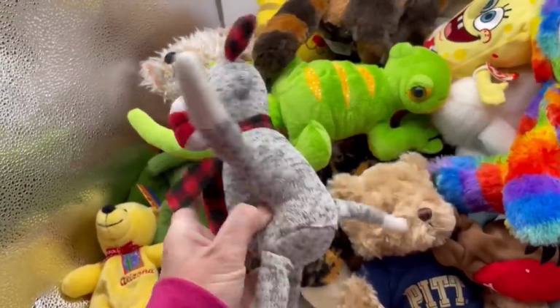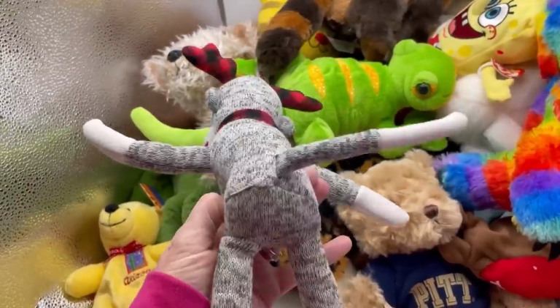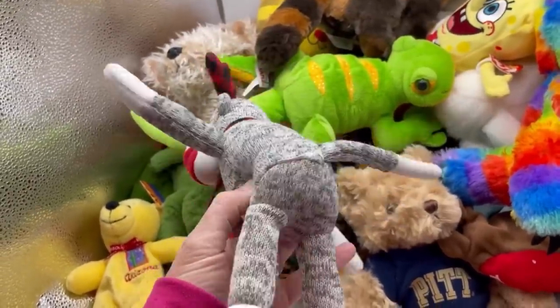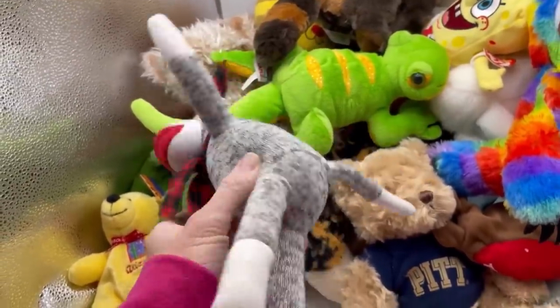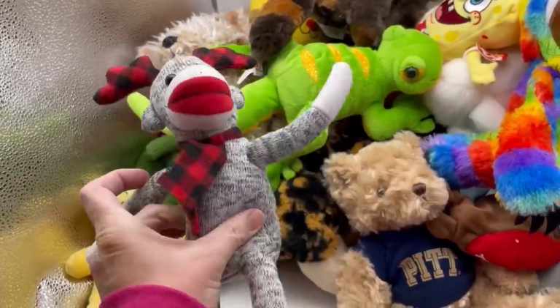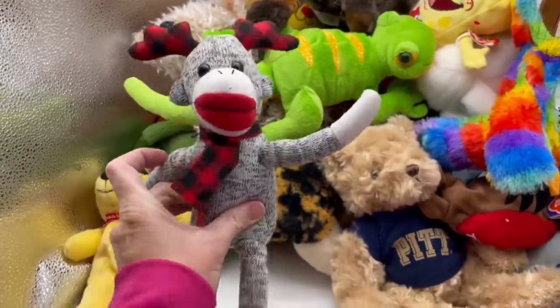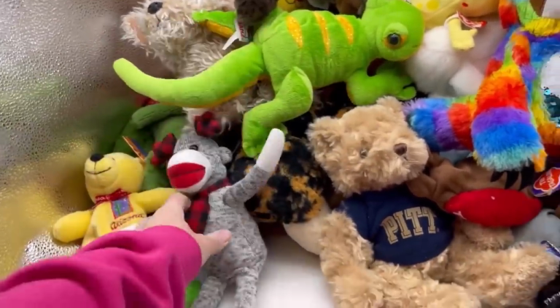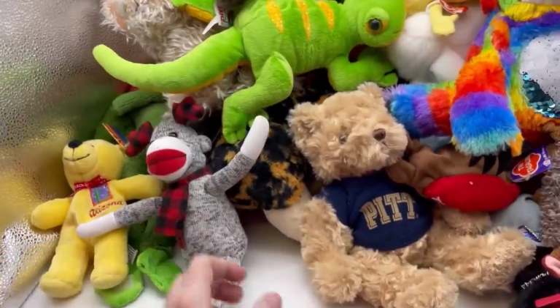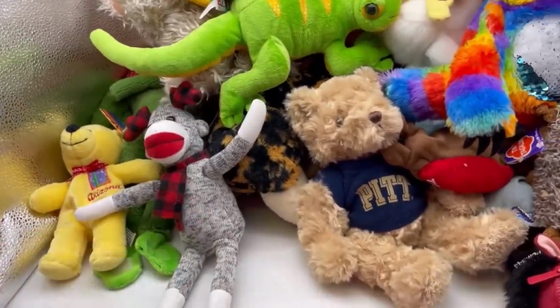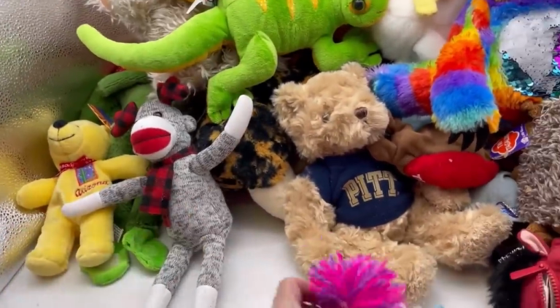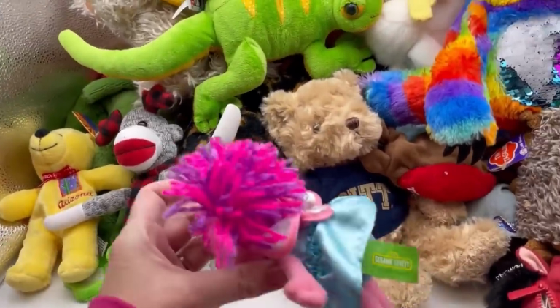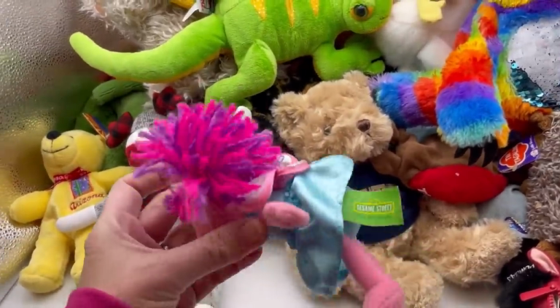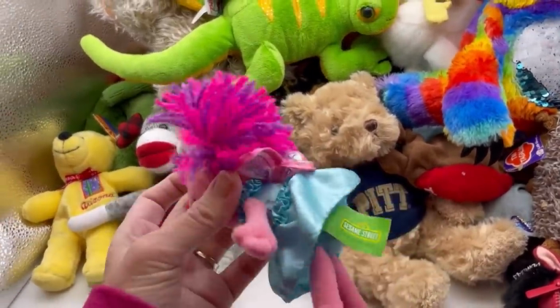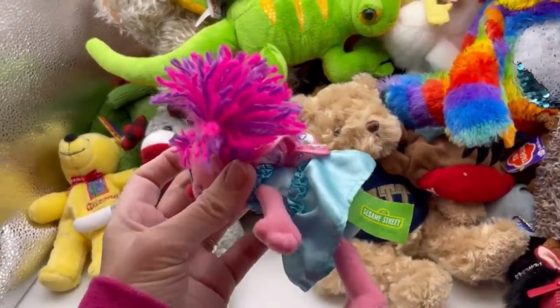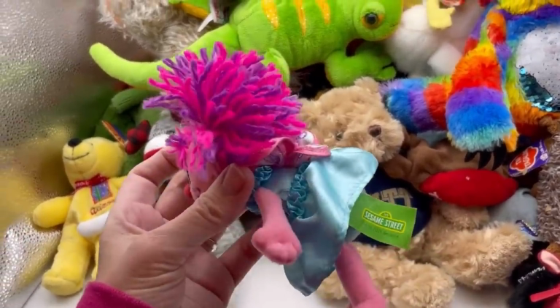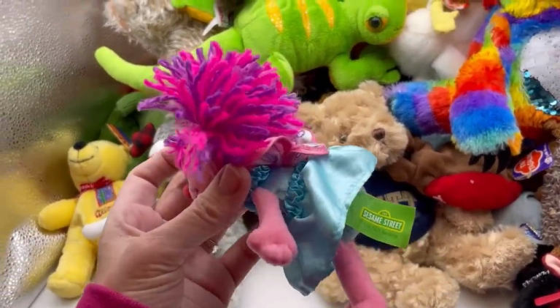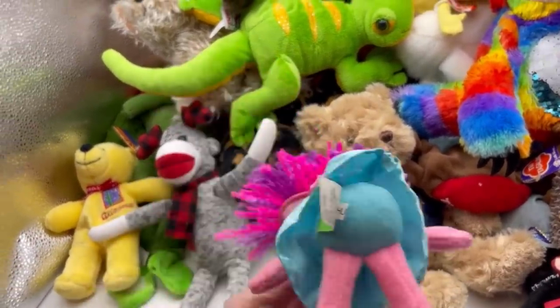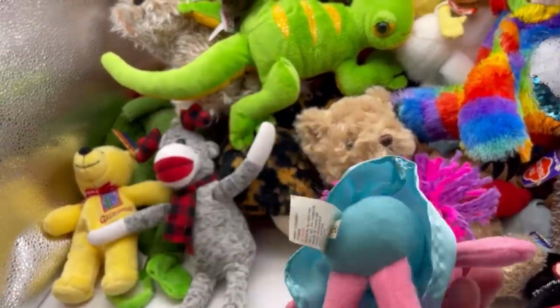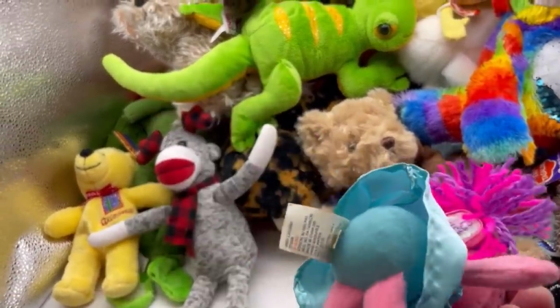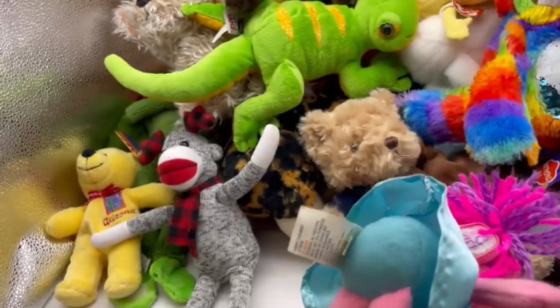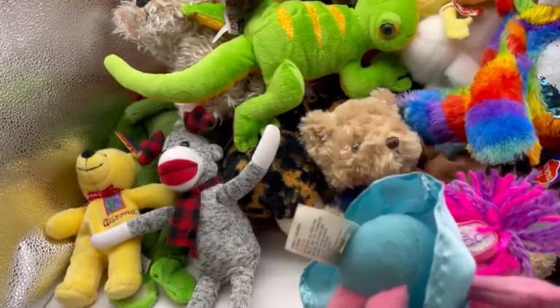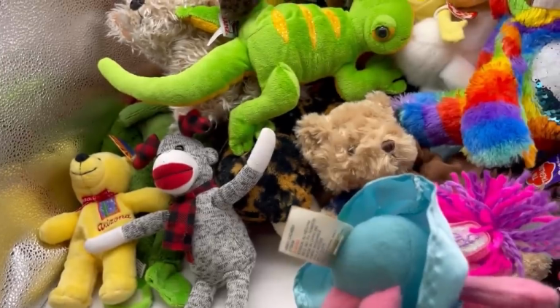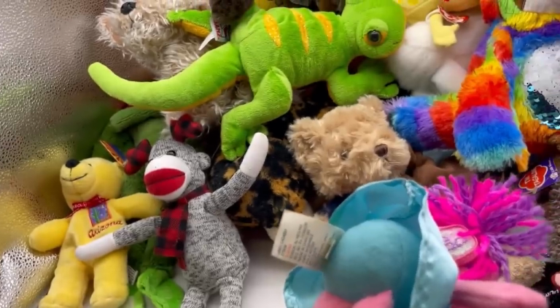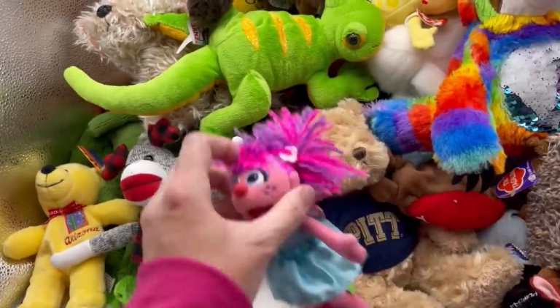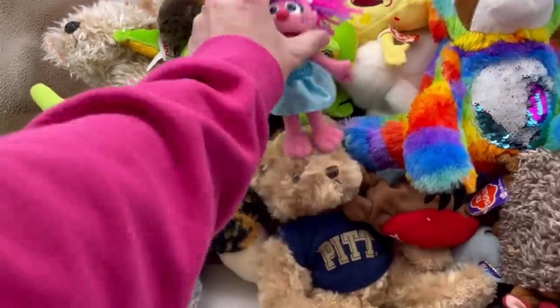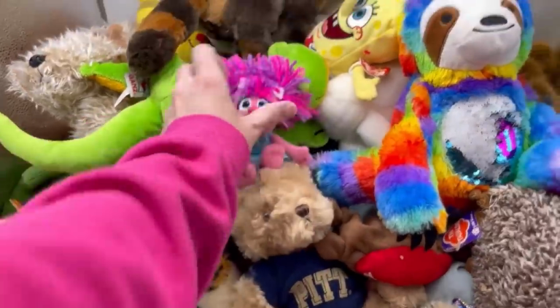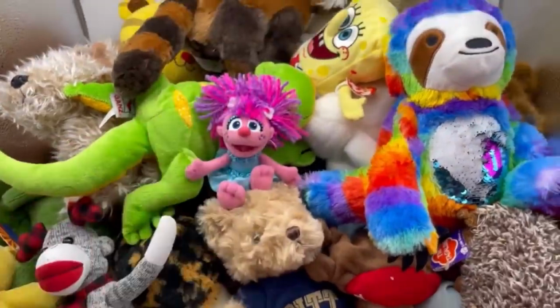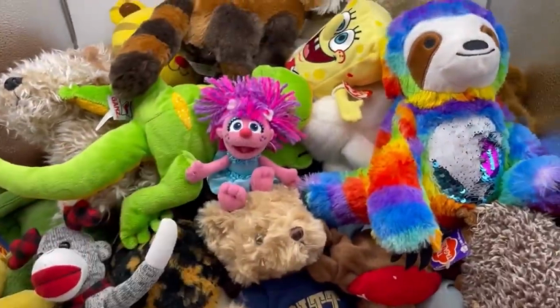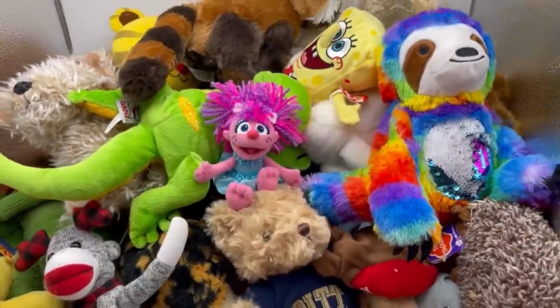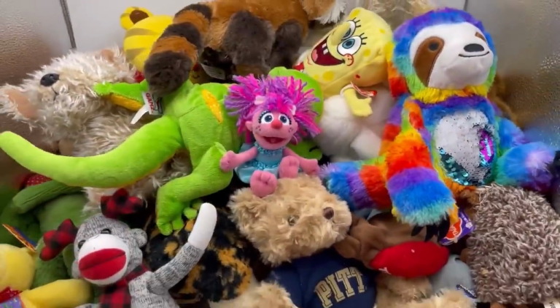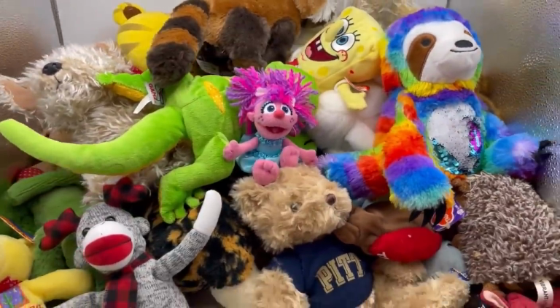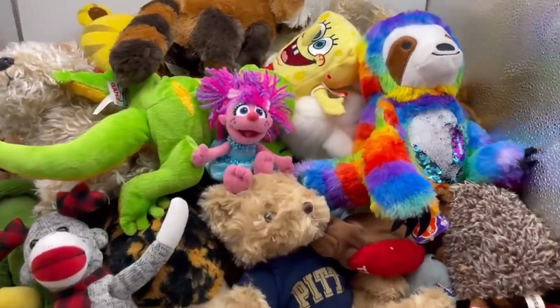Here's a sock monkey — he's missing his tag. Sesame Street — who is she? She is Abby. Look how cute that is.